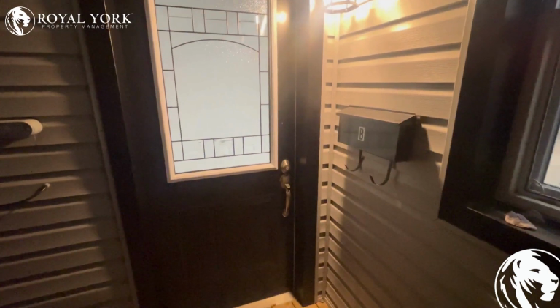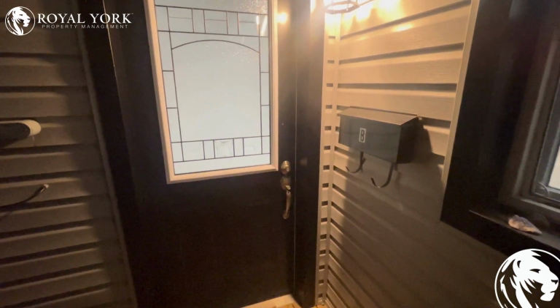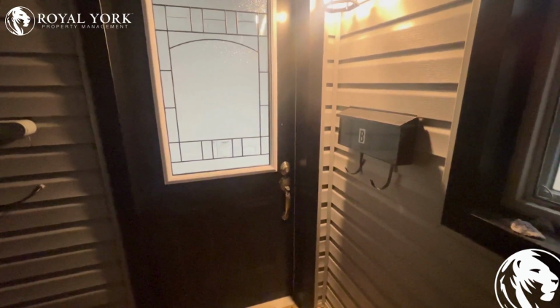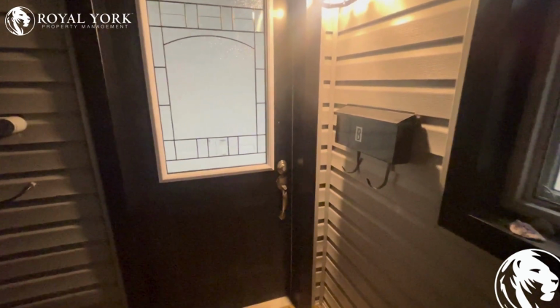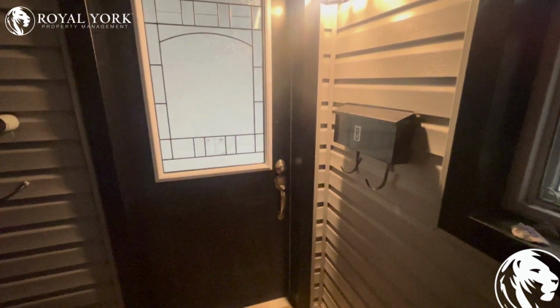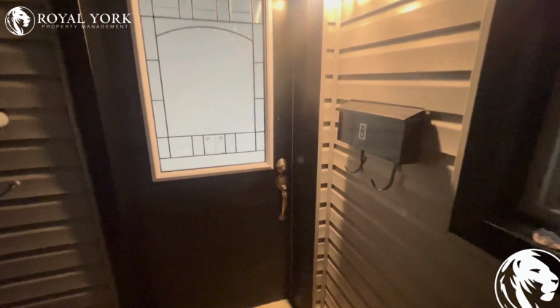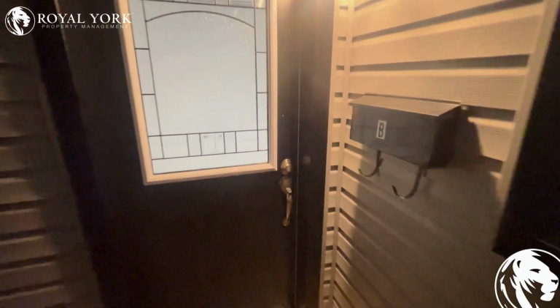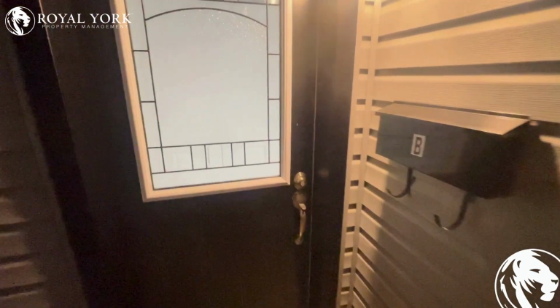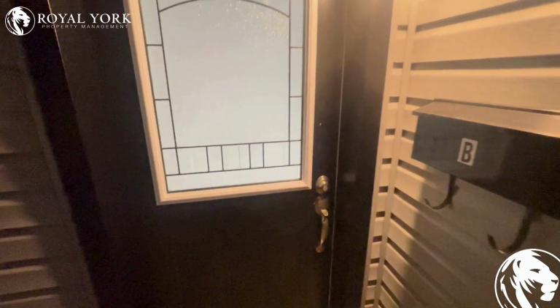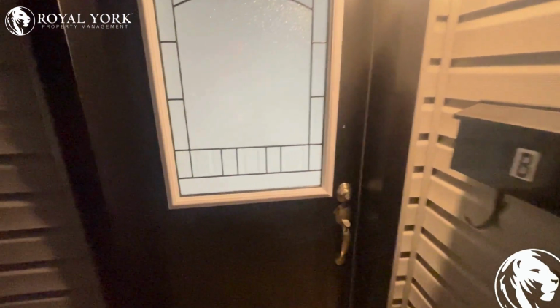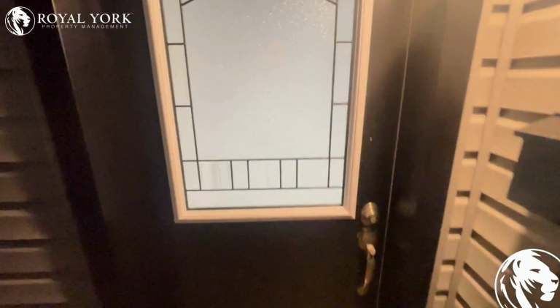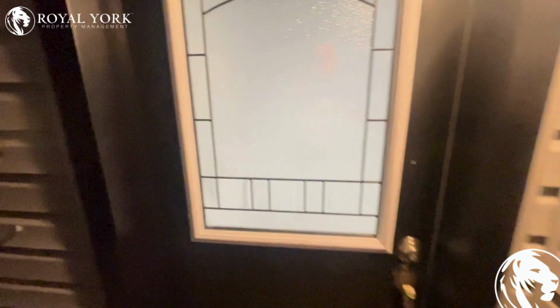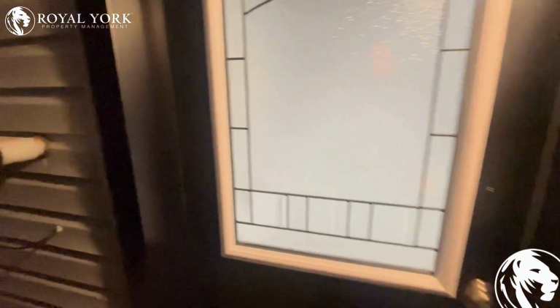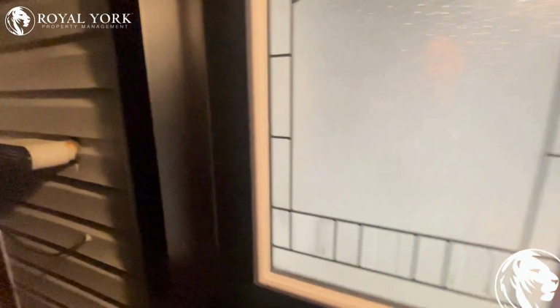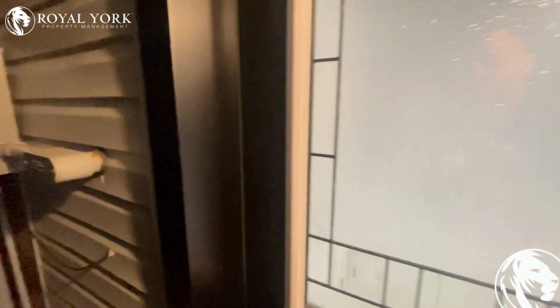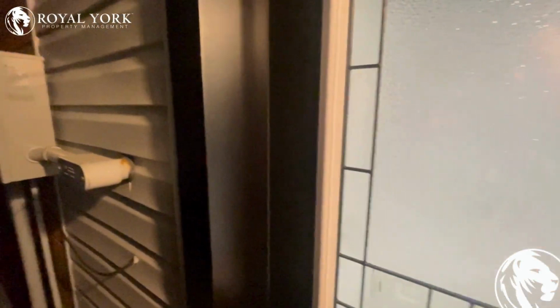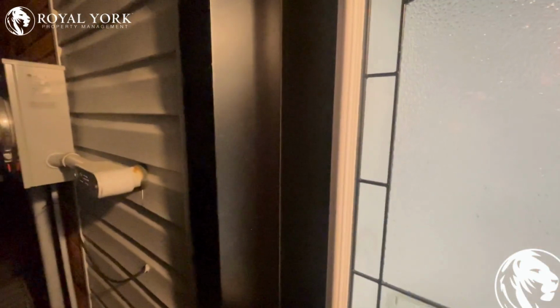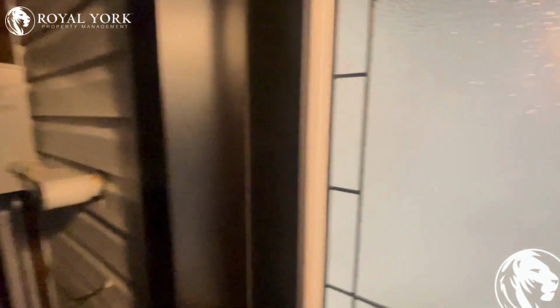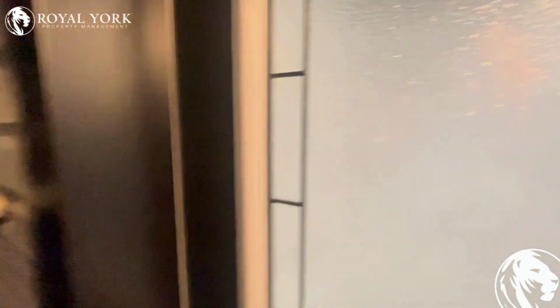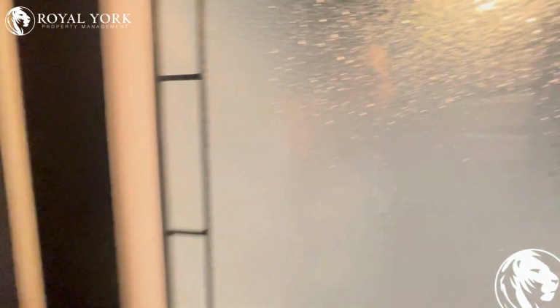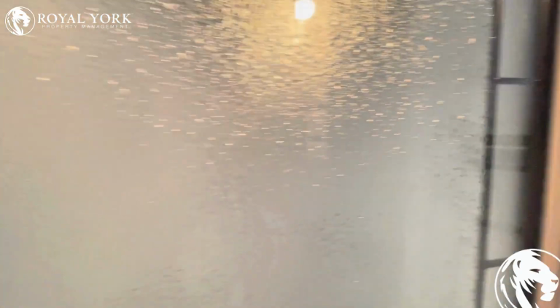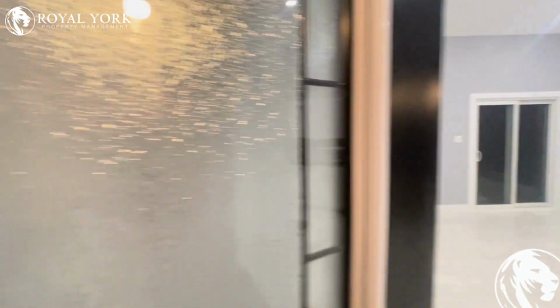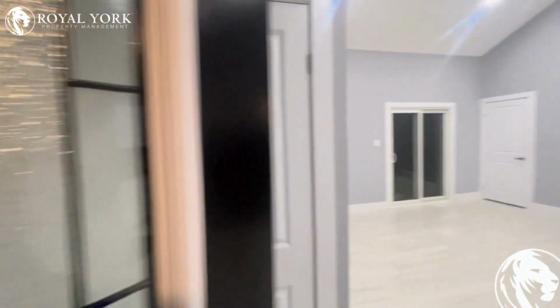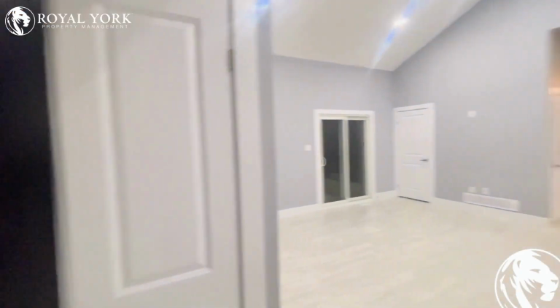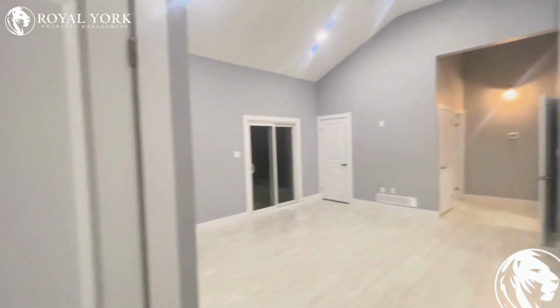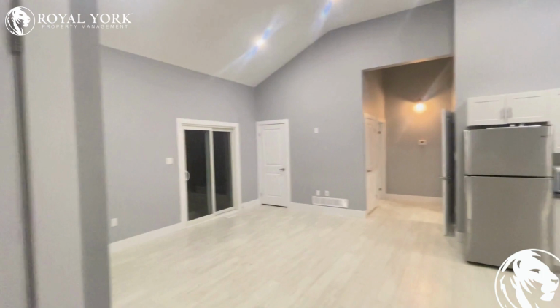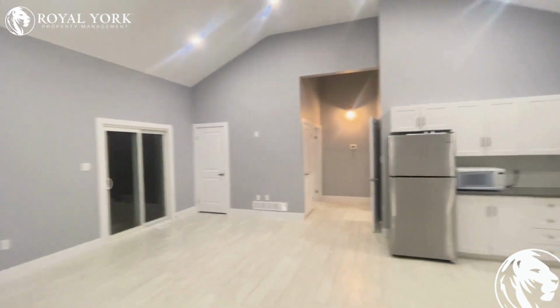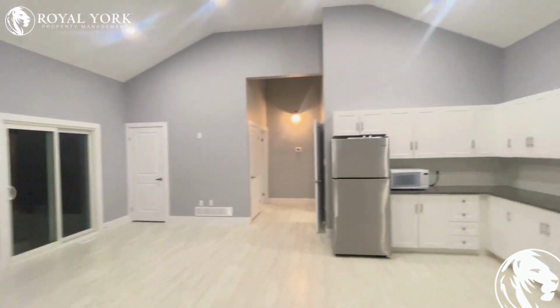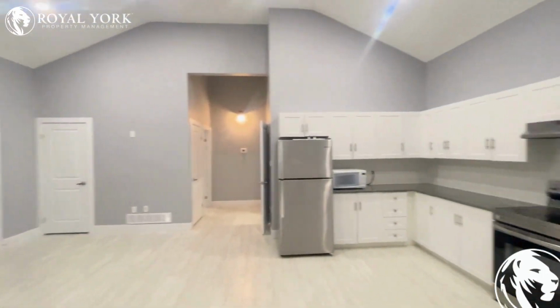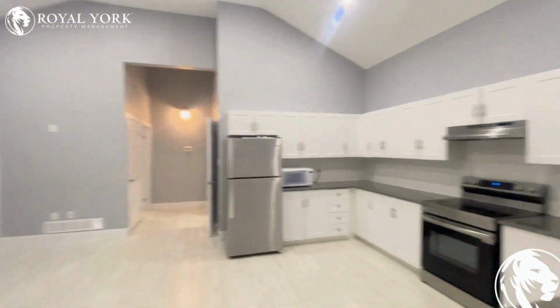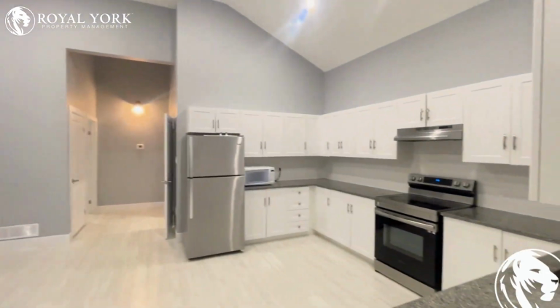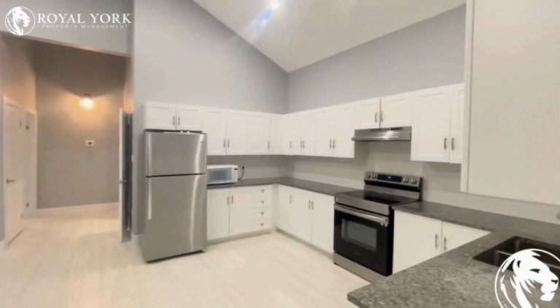Welcome to Unit B, located at 9 Southwood Crescent in London, Ontario. This is a beautifully renovated two-bedroom unit, very modern inside with absolutely gorgeous raised ceilings and a very upgraded kitchen.